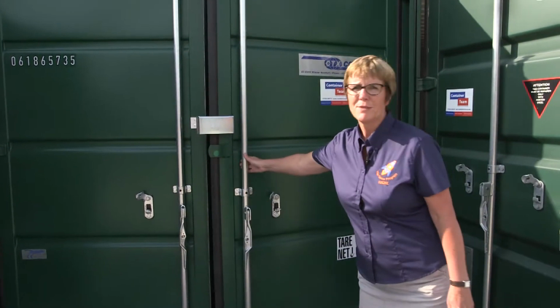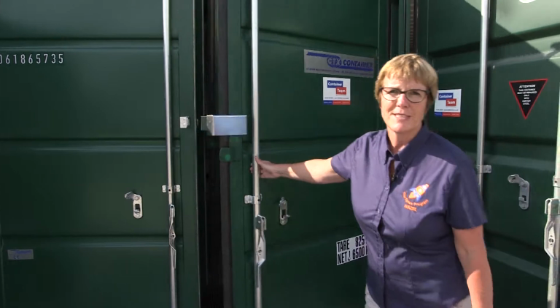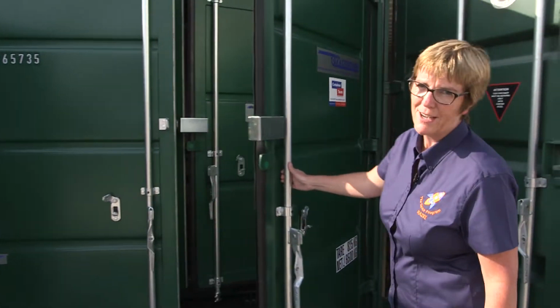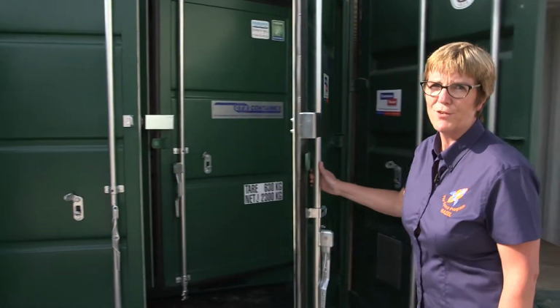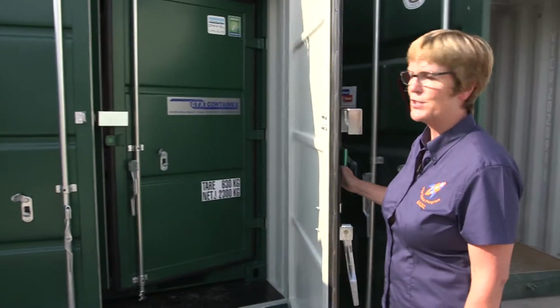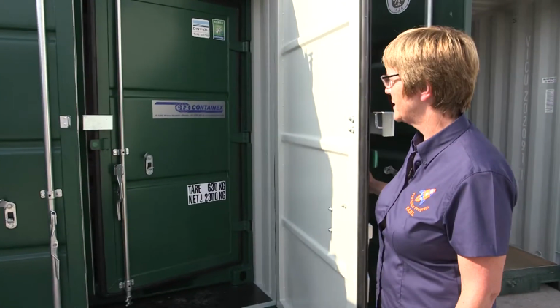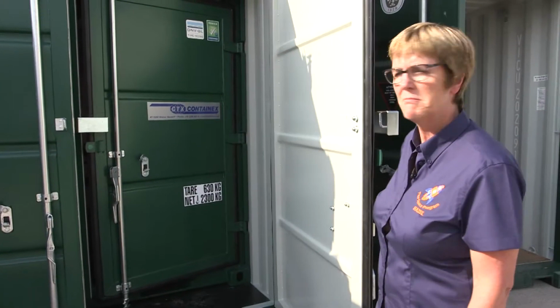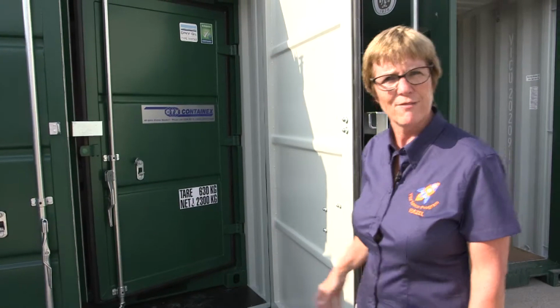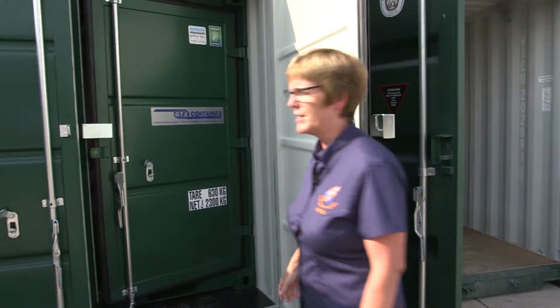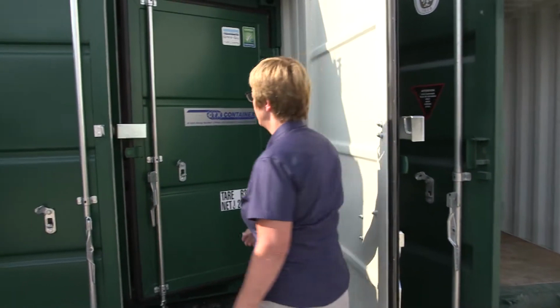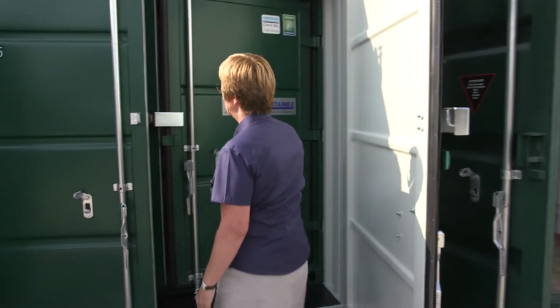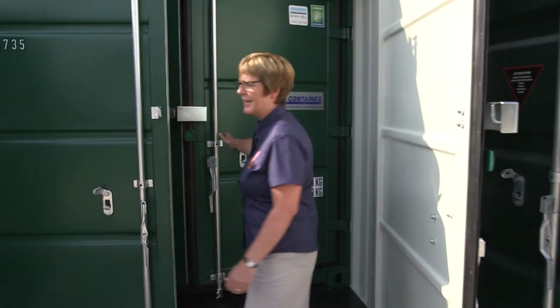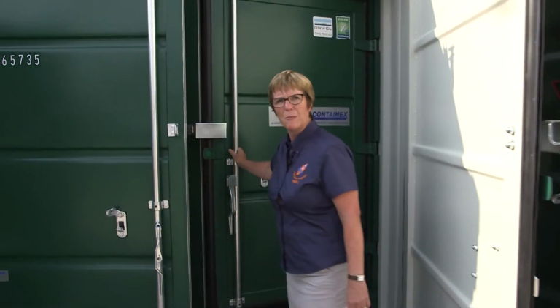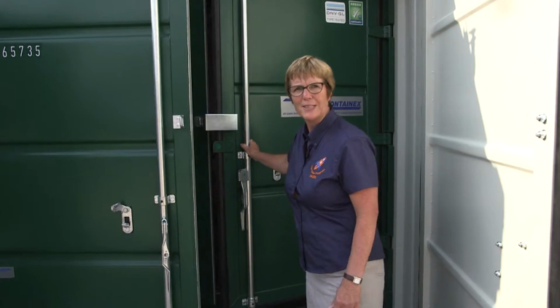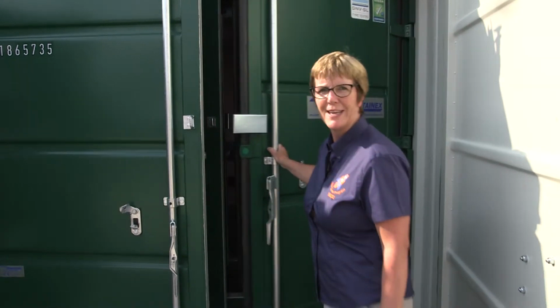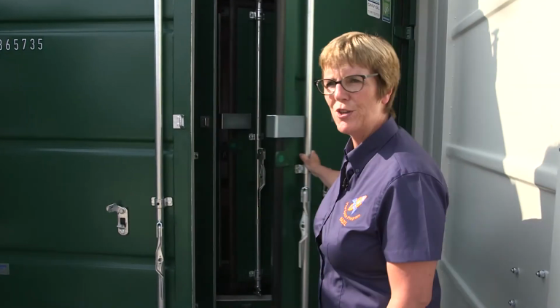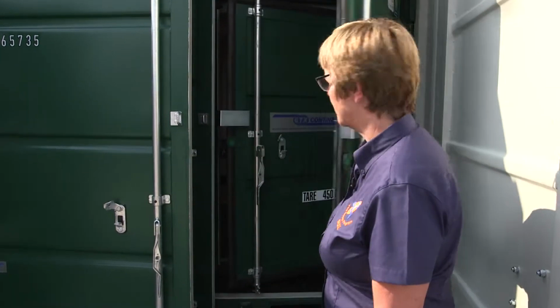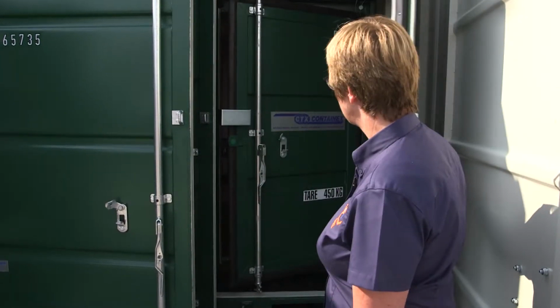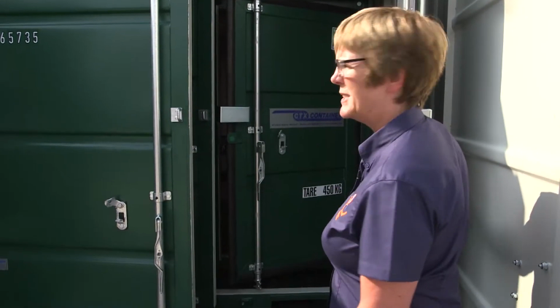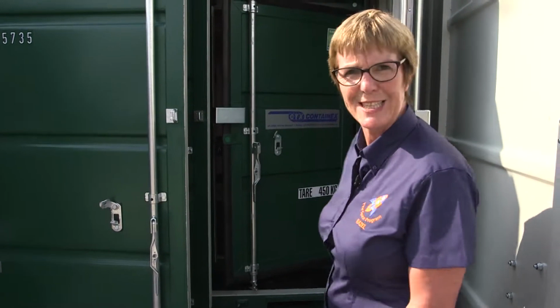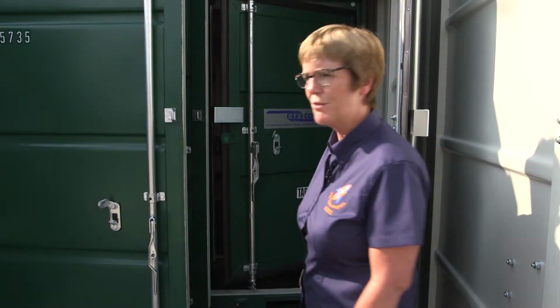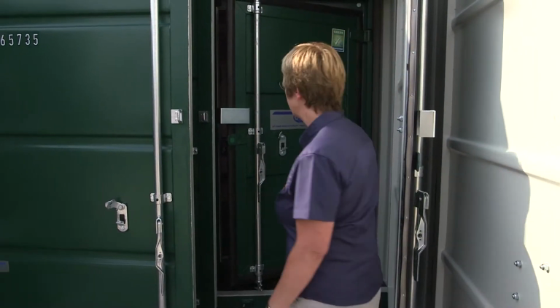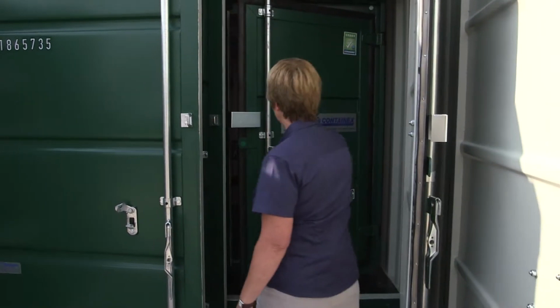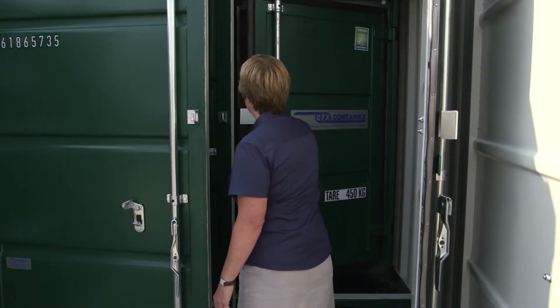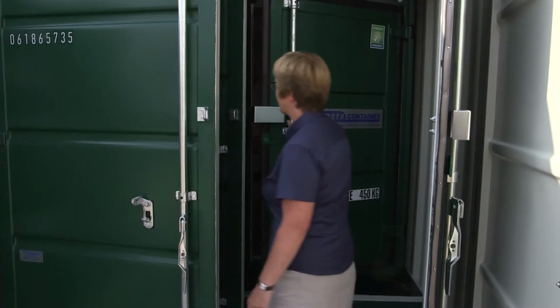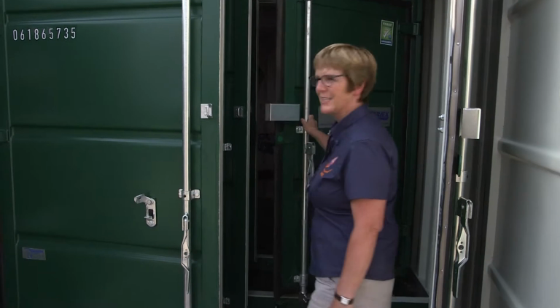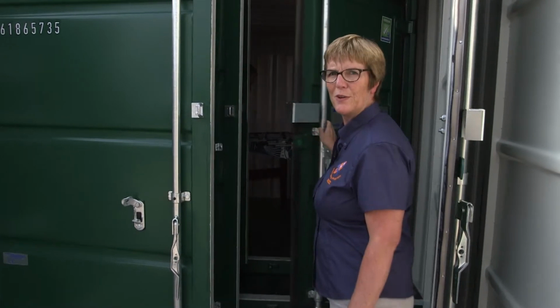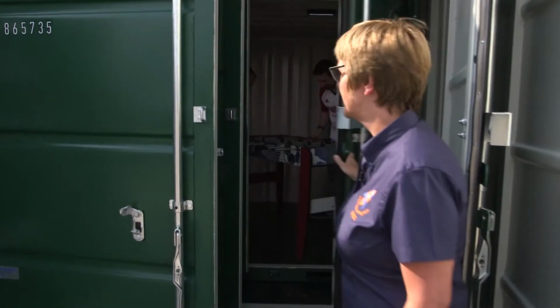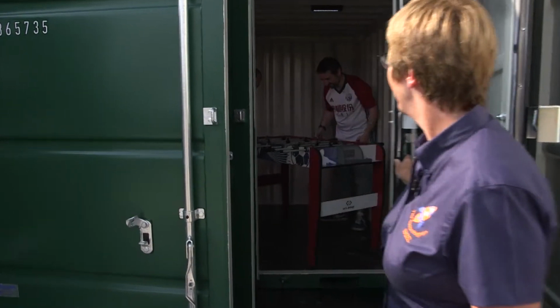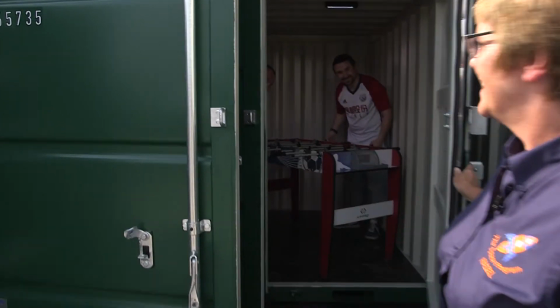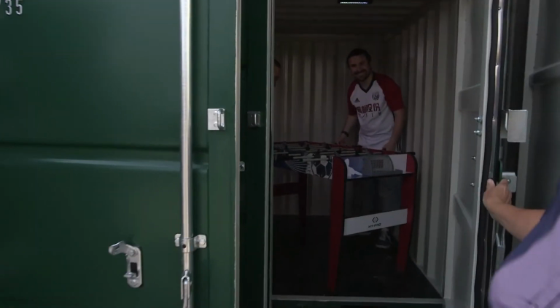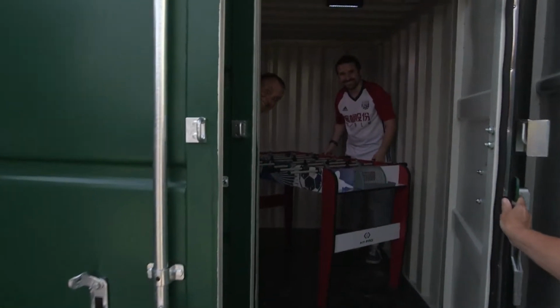Sometimes inside our ten-foot units, you find eight-foot units. And when we look inside the eight-foot unit sometimes, we see a six-foot unit. And inside the six-foot, we find the team on their break.